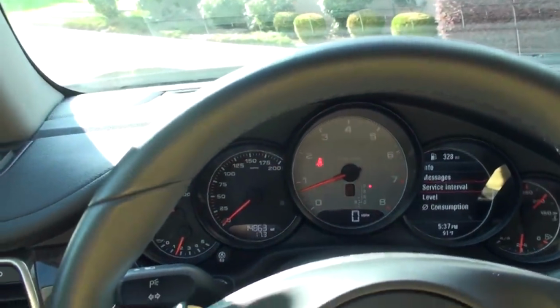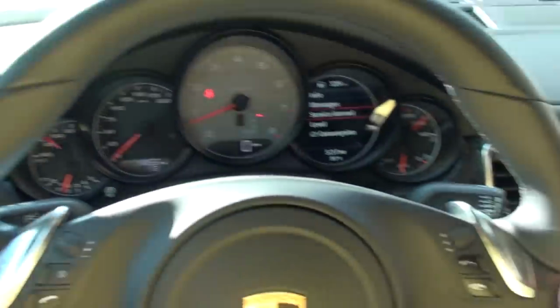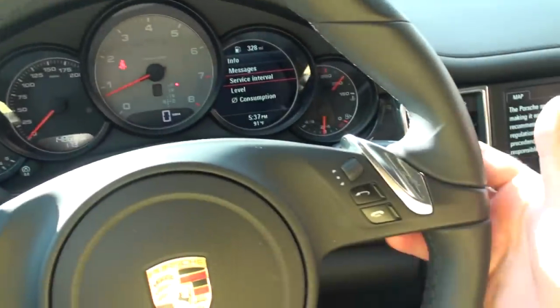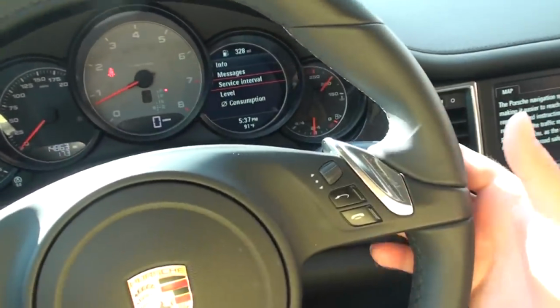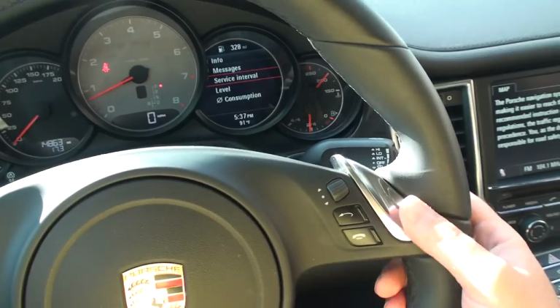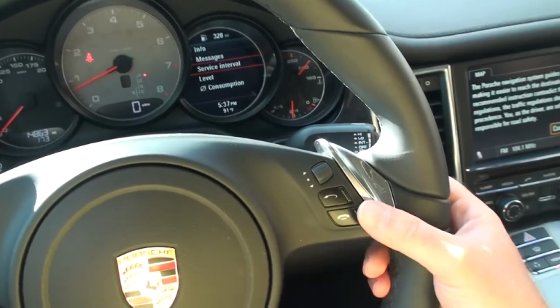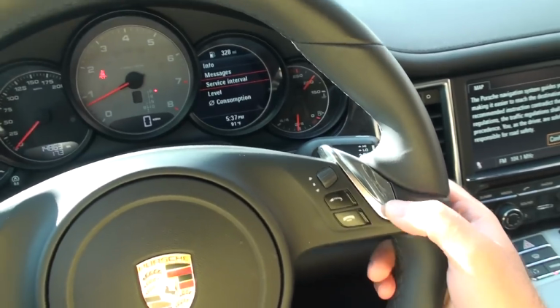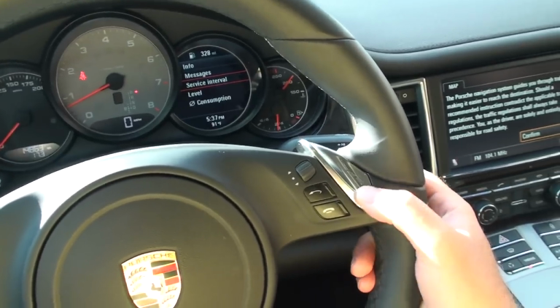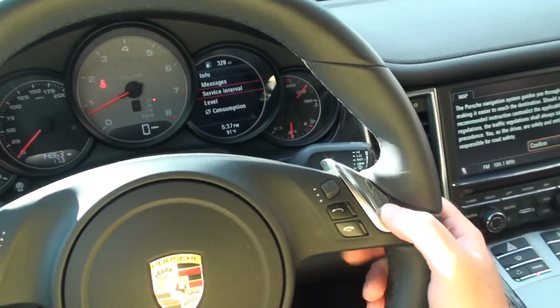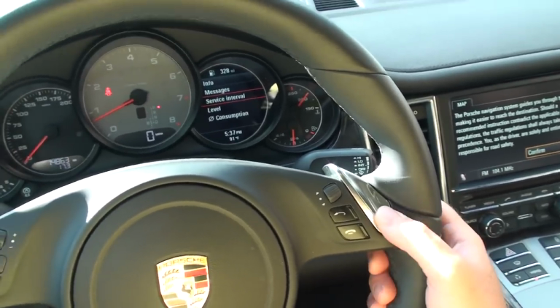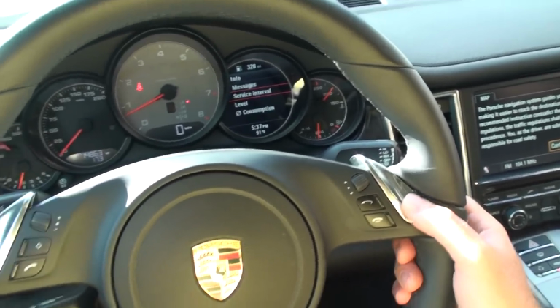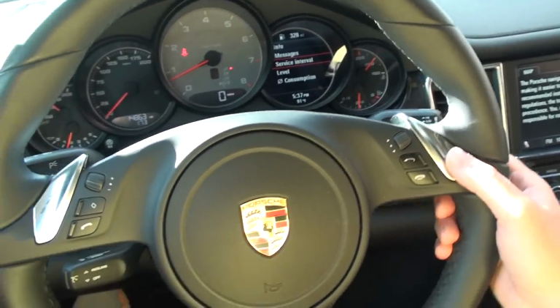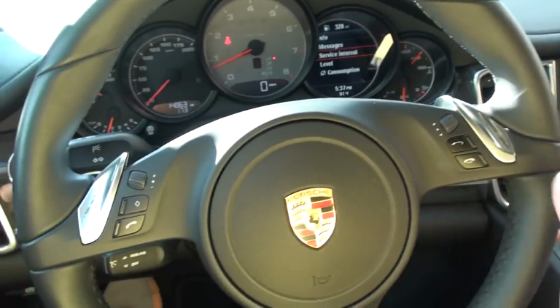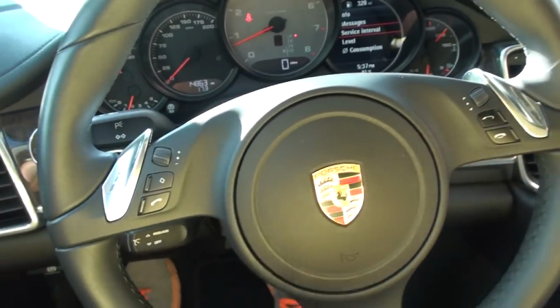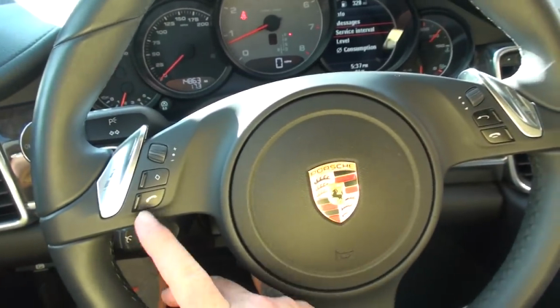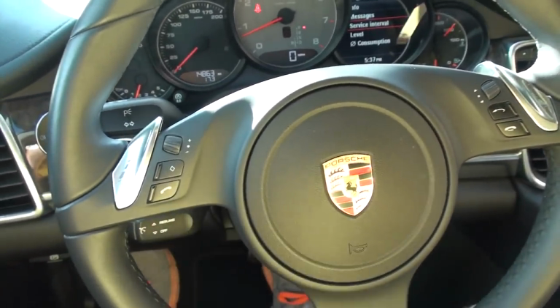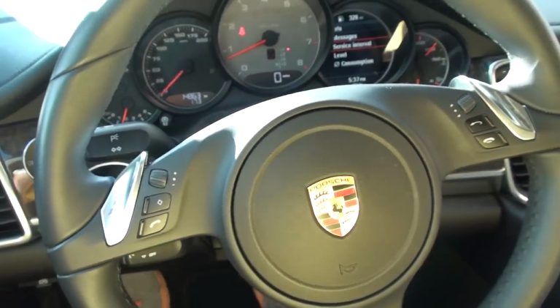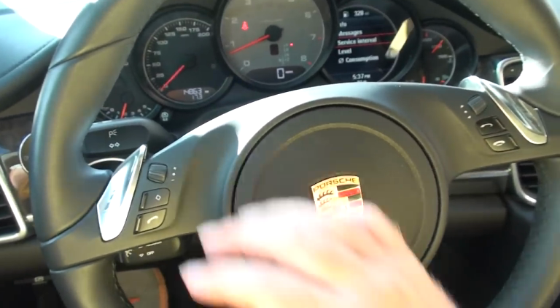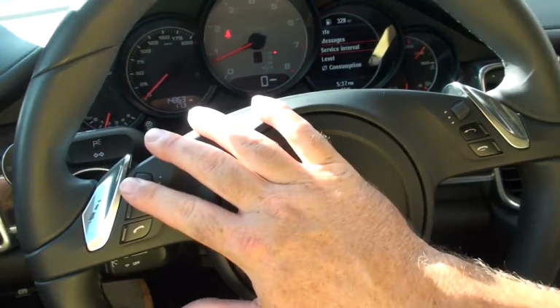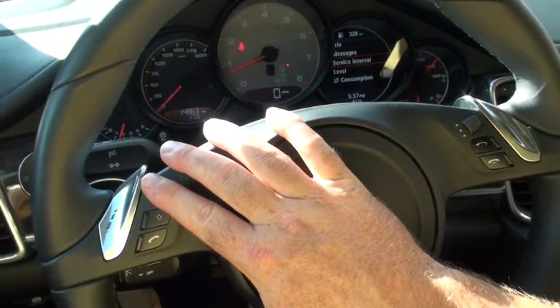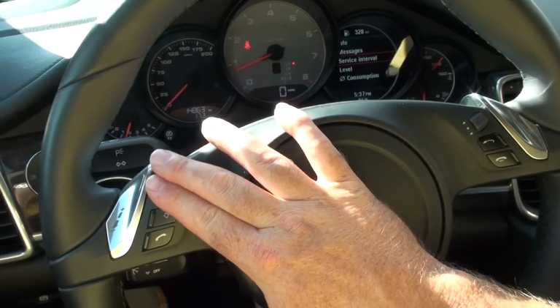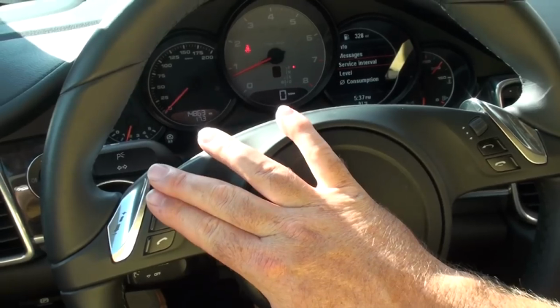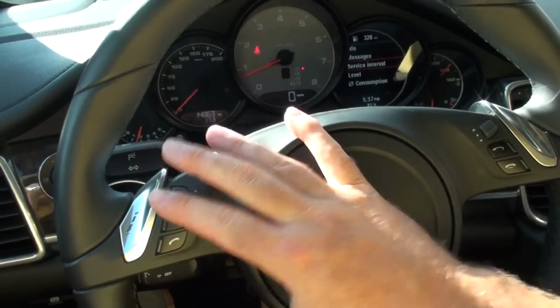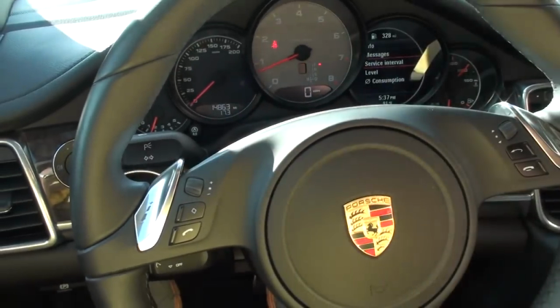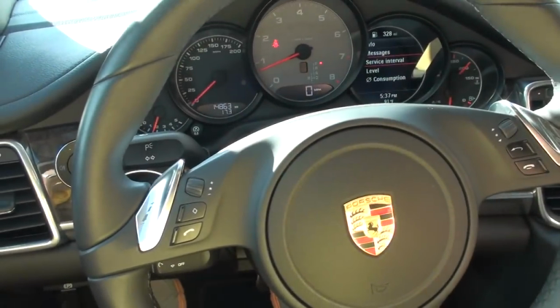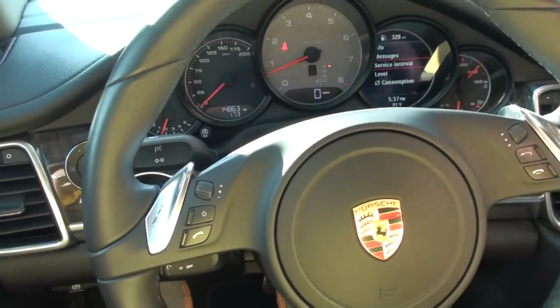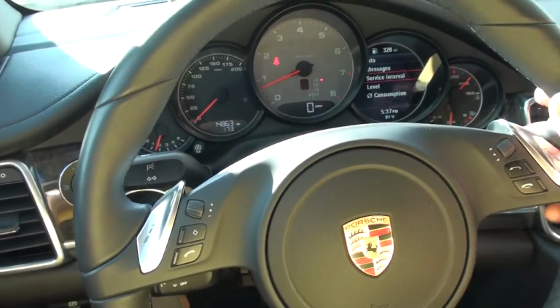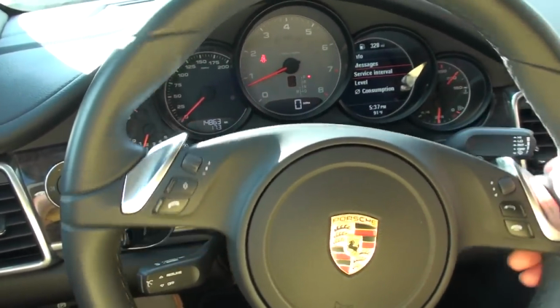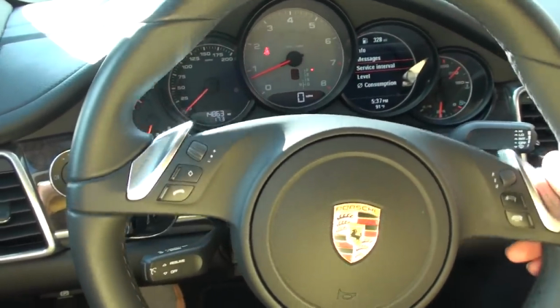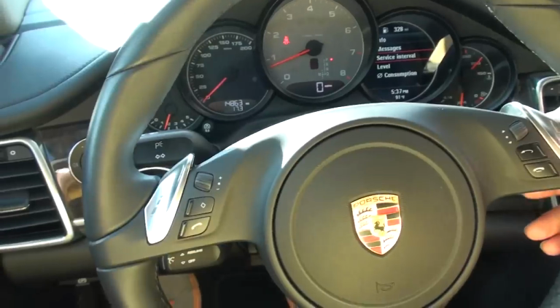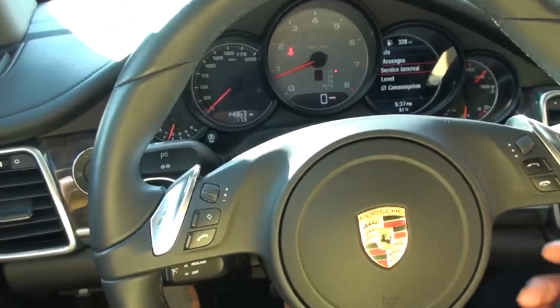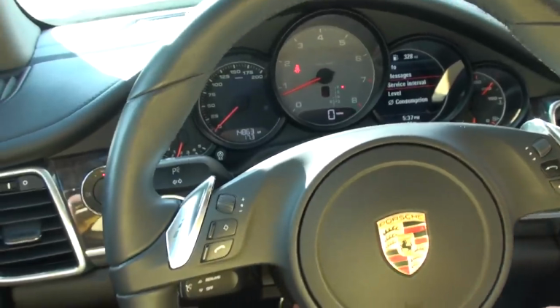It's got the Tiptronic transmission, 7-speed automatic, where you can use paddle shifters. It's got Bluetooth for your phone and audio controls. The sound system is incredible — it's 585 watts, Bose.